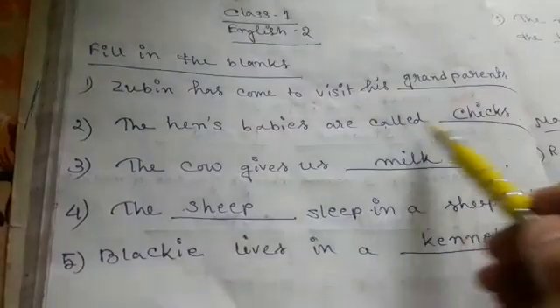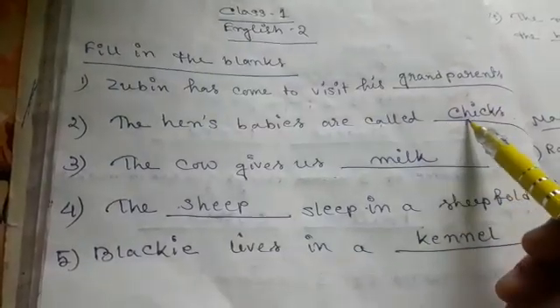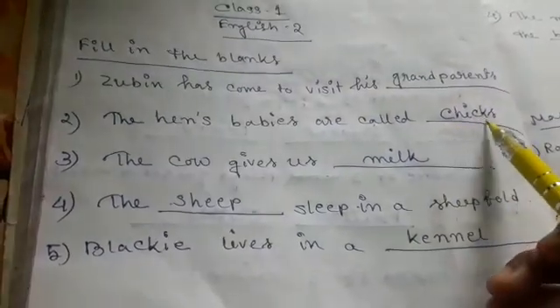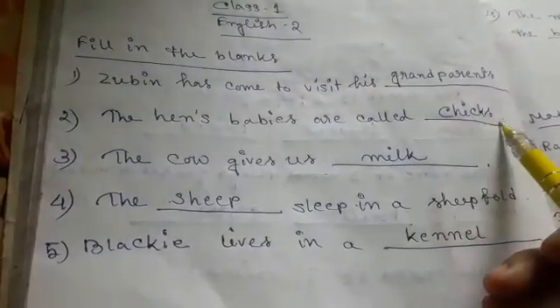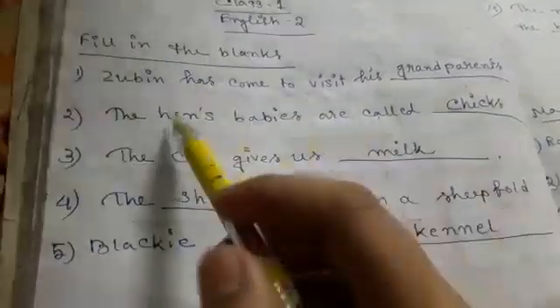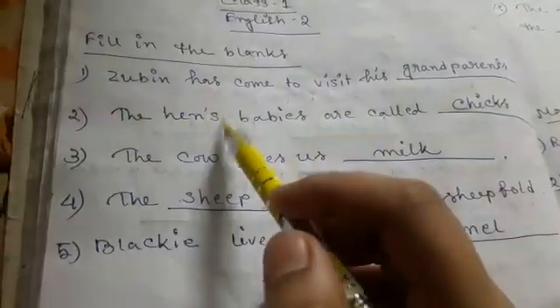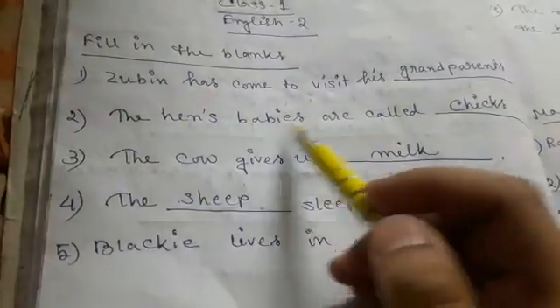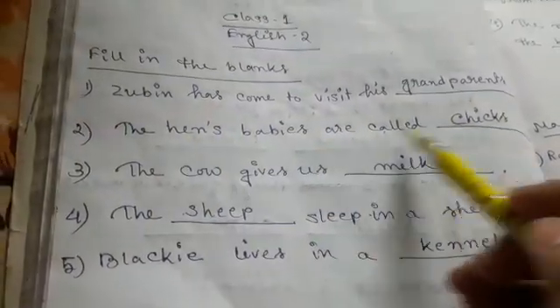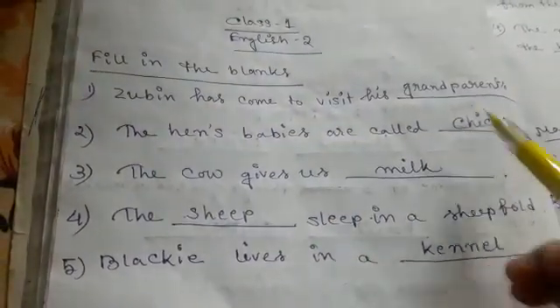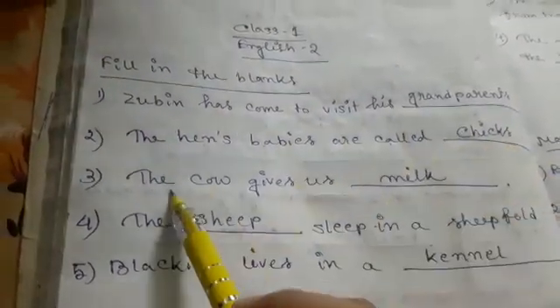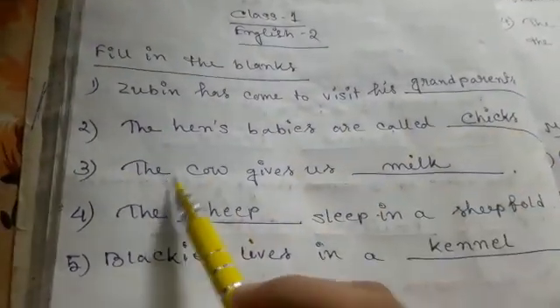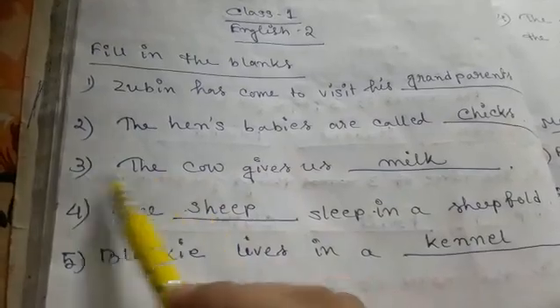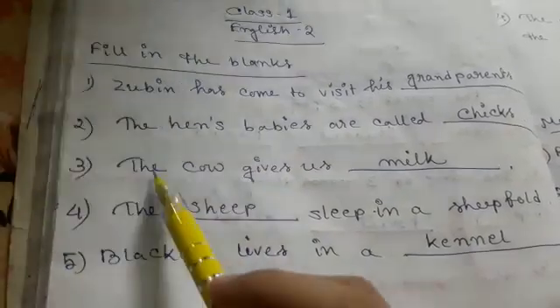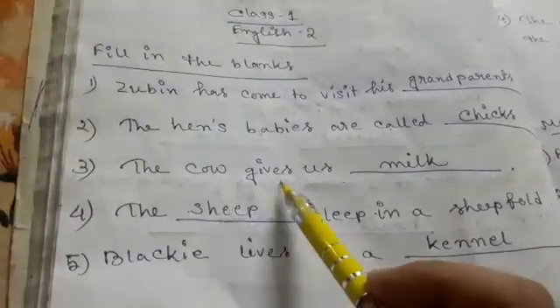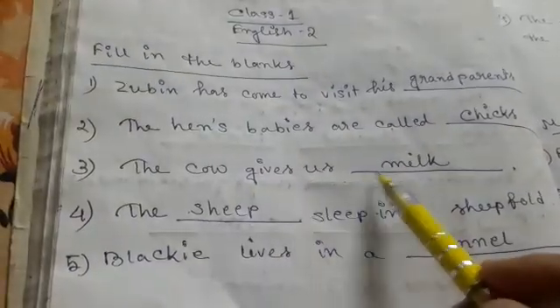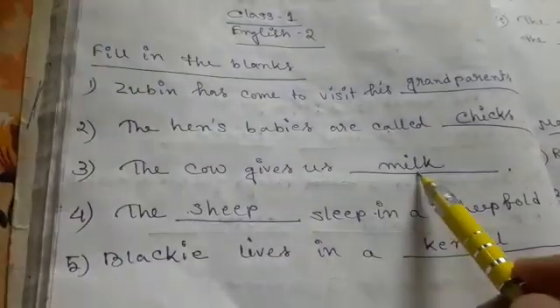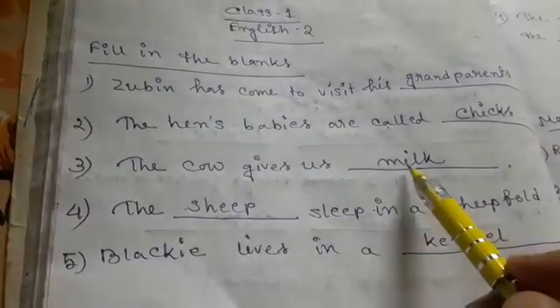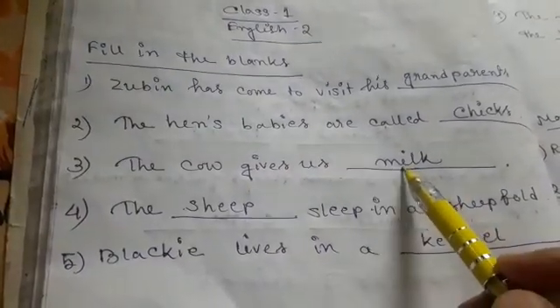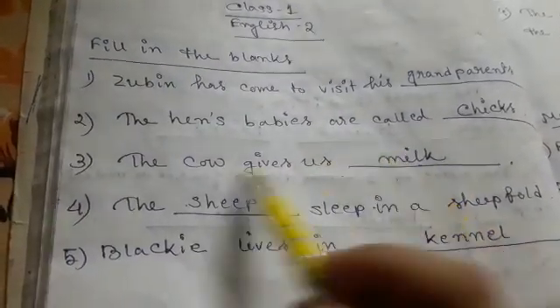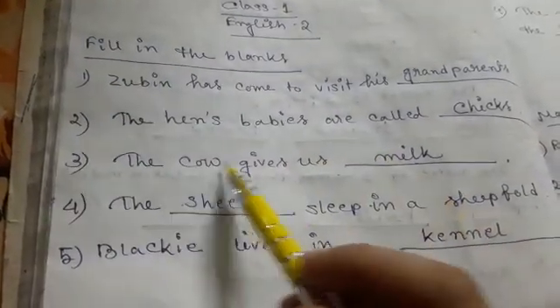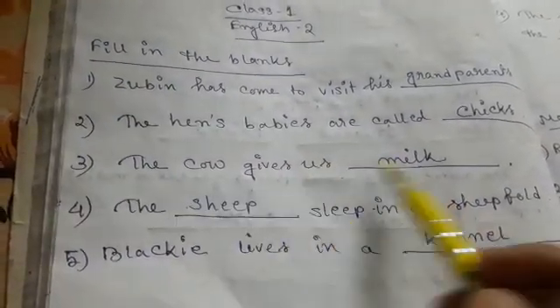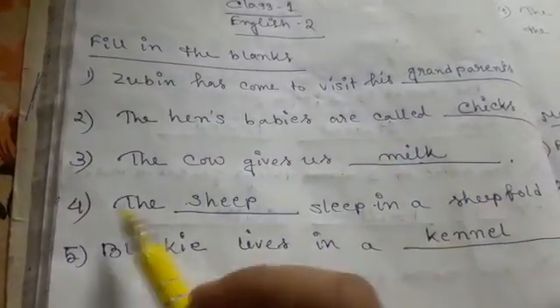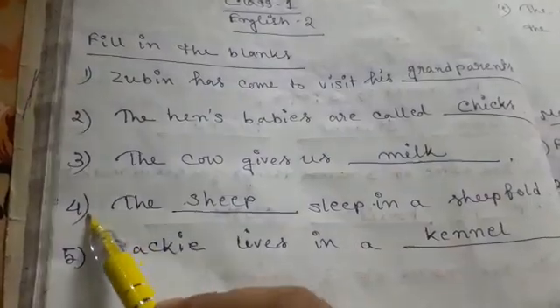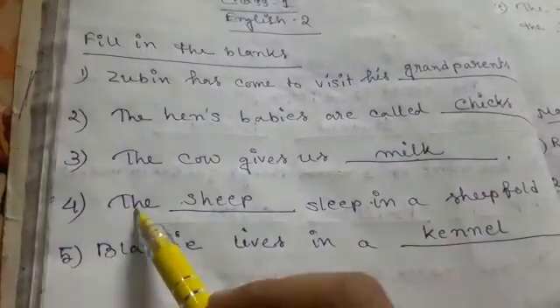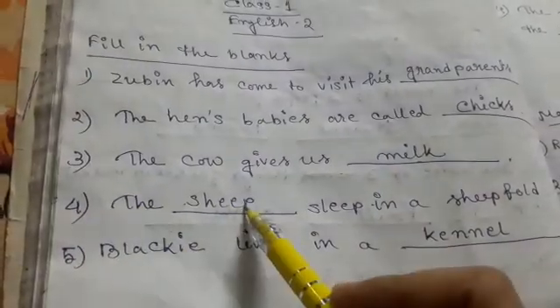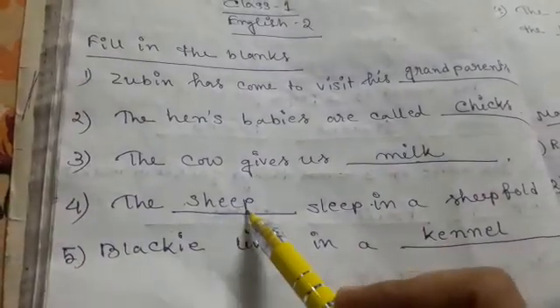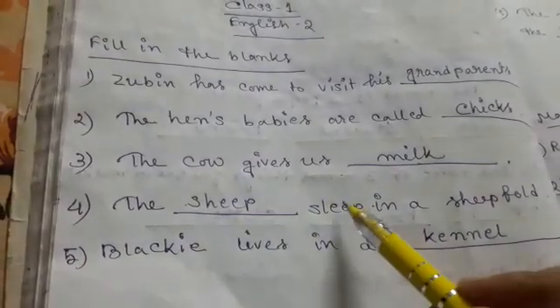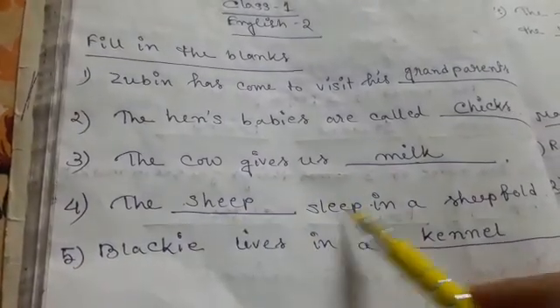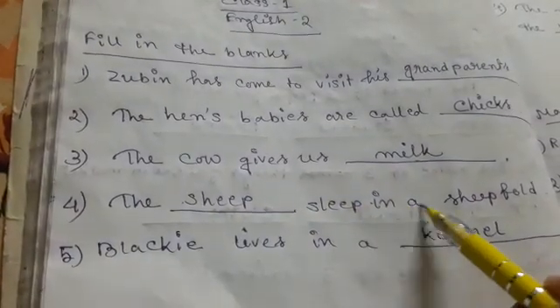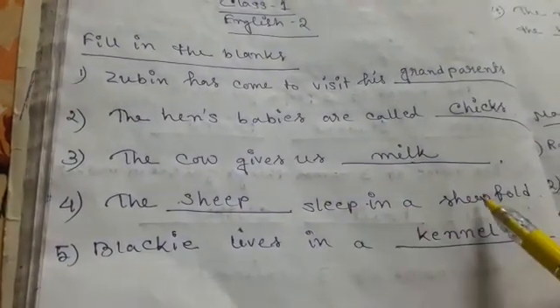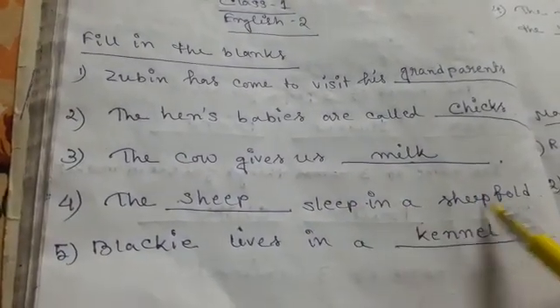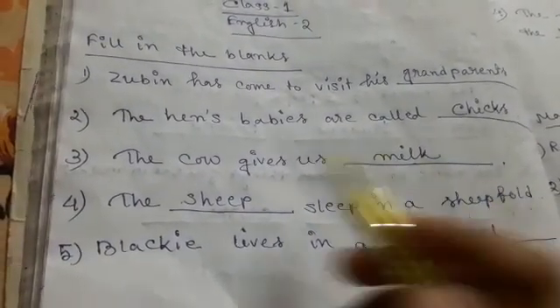Number two: The hen's babies are called dash. The answer is chicks. The hen's babies are called chicks. Number three: The cow gives us dash. Answer is milk. The cow gives us milk.